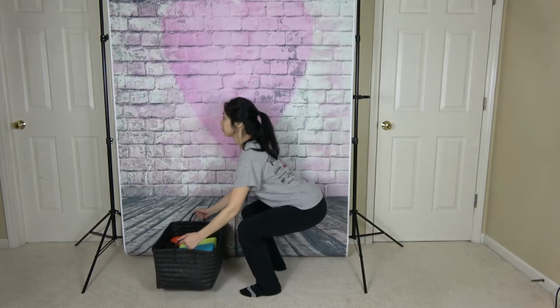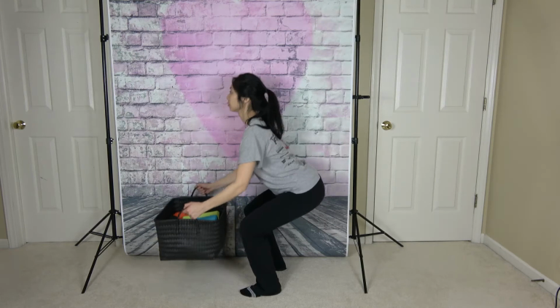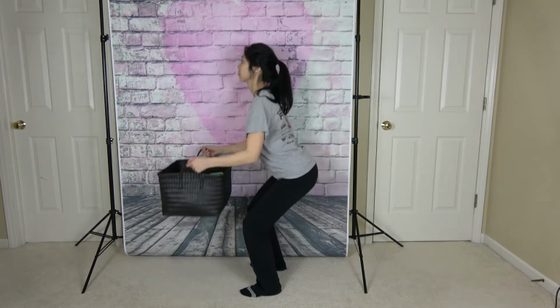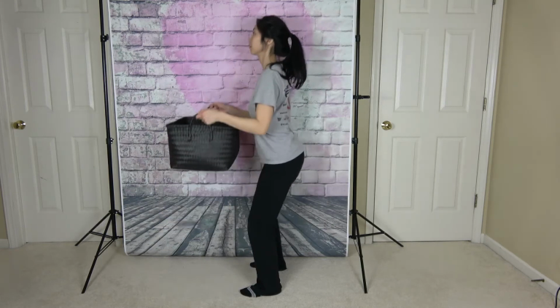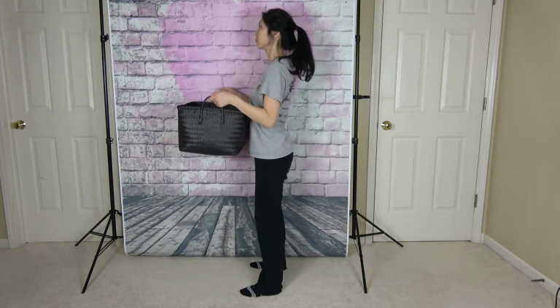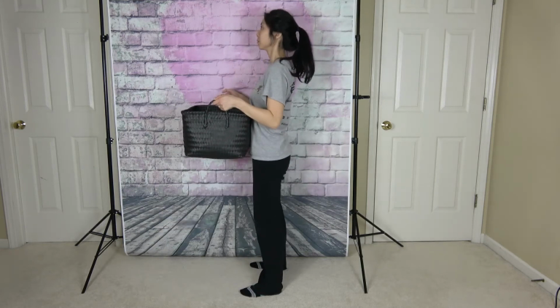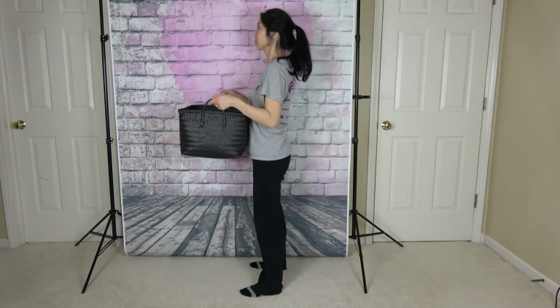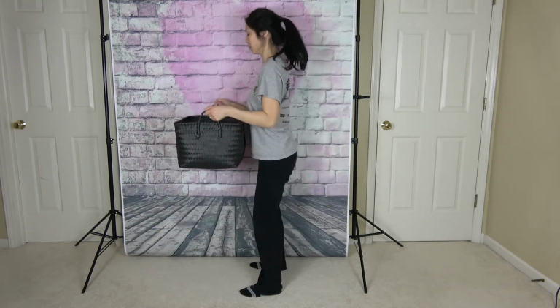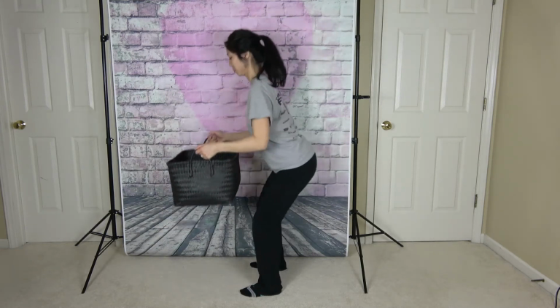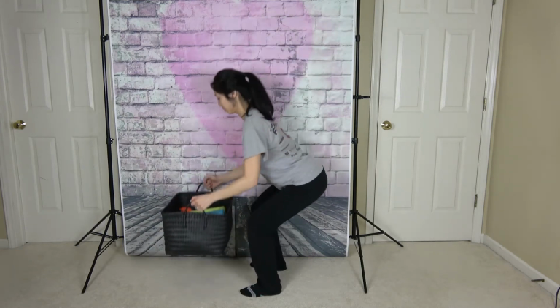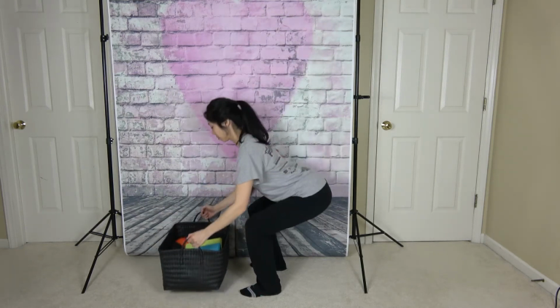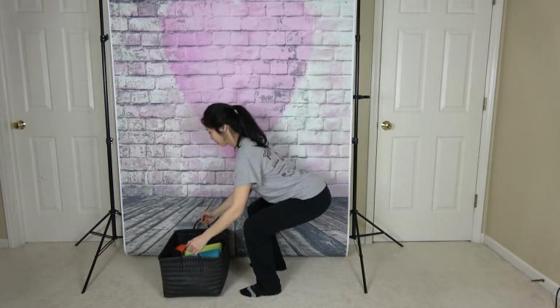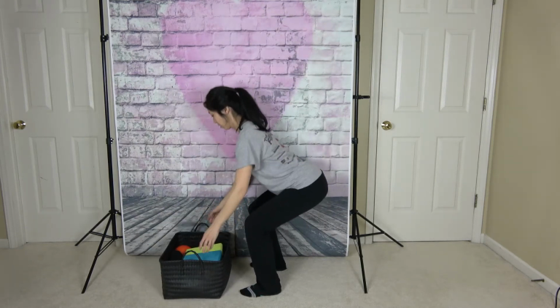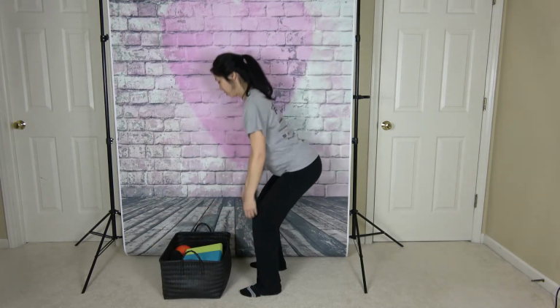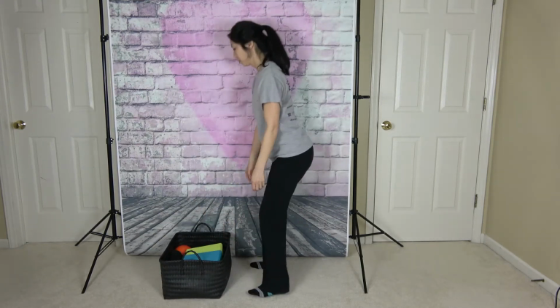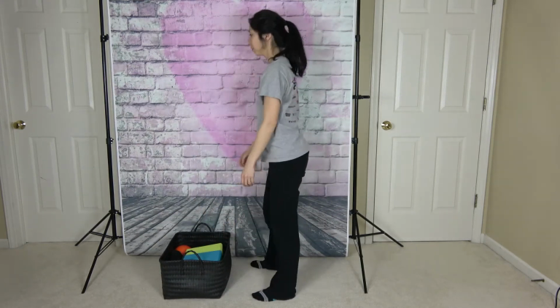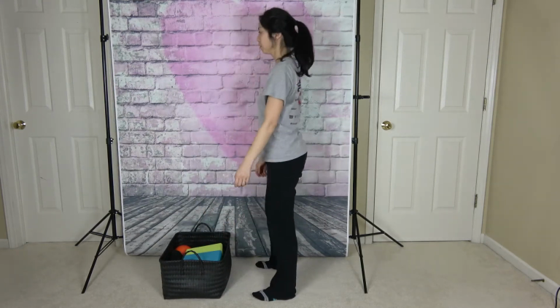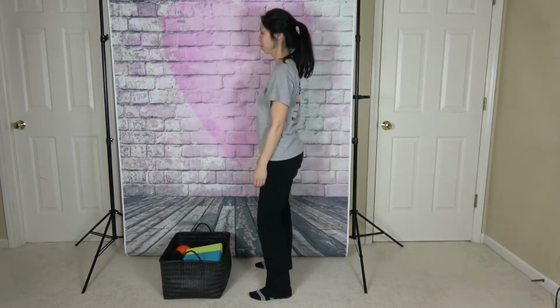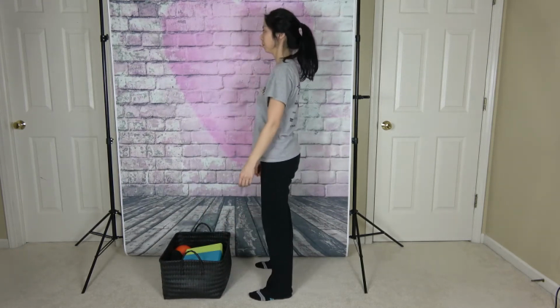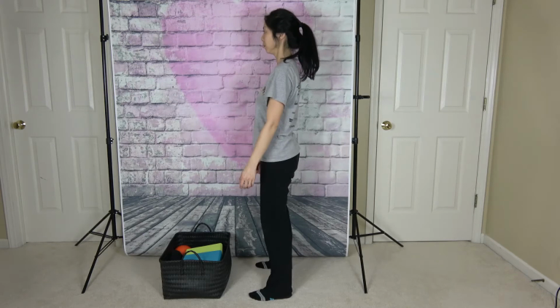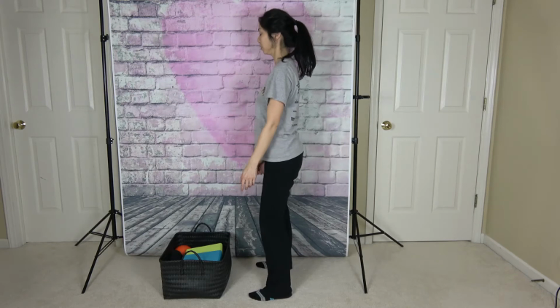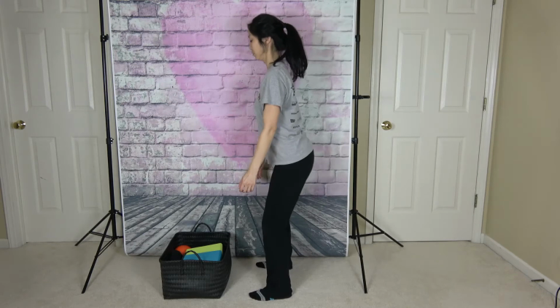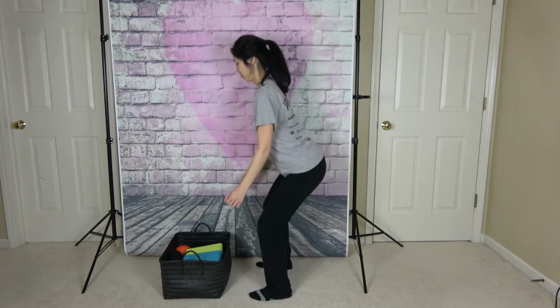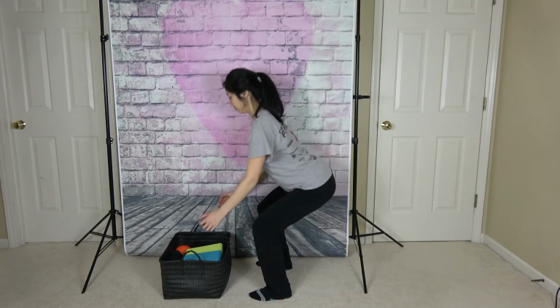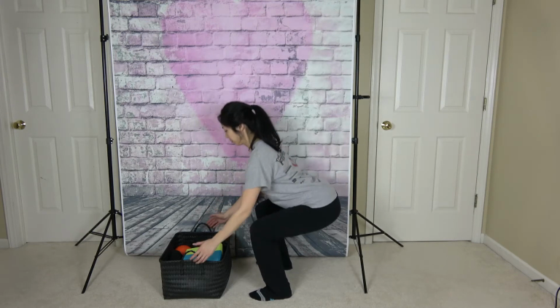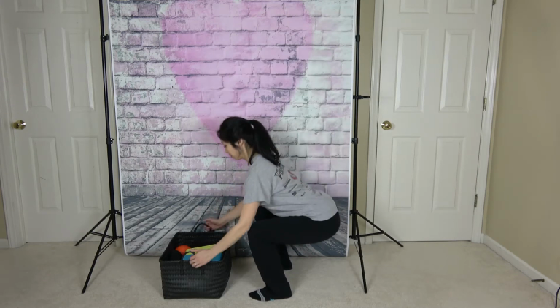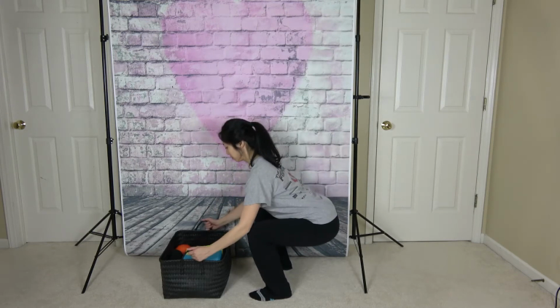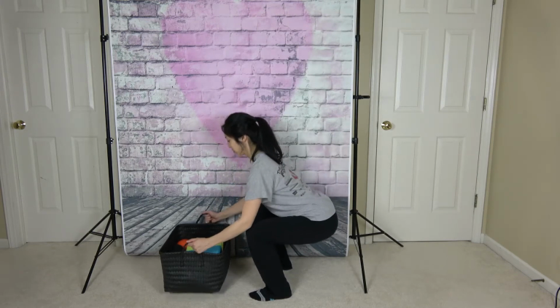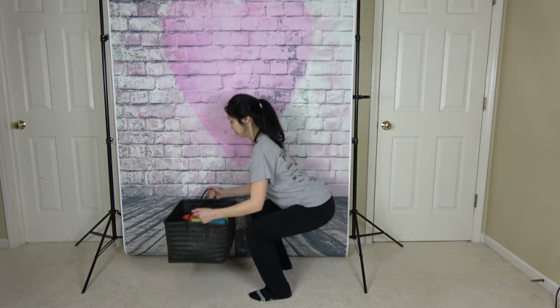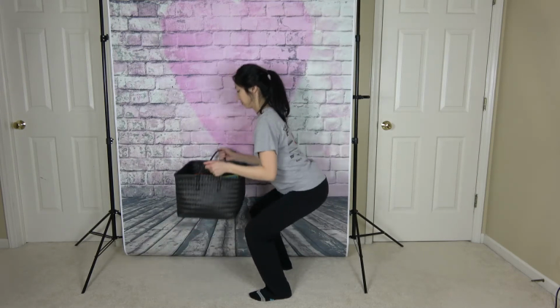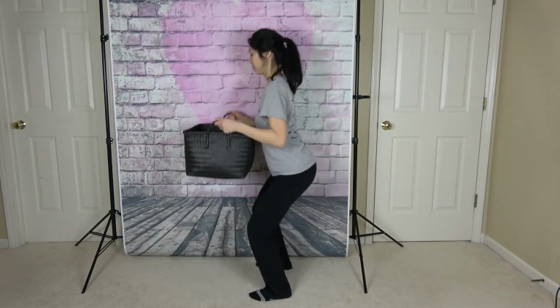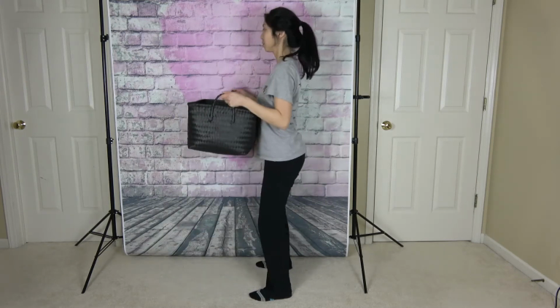The best way to lift an object from the floor or low surface is to bend at the knees, keep your spine straight, core tight, head up, and keep the object close to your body.